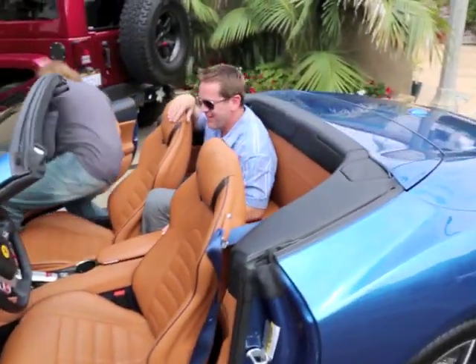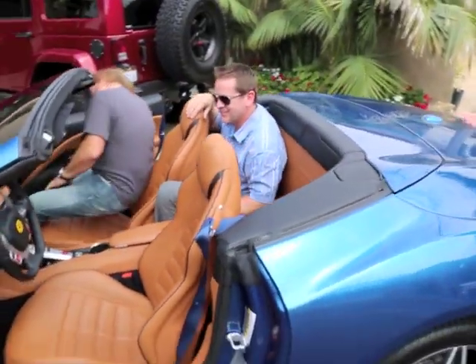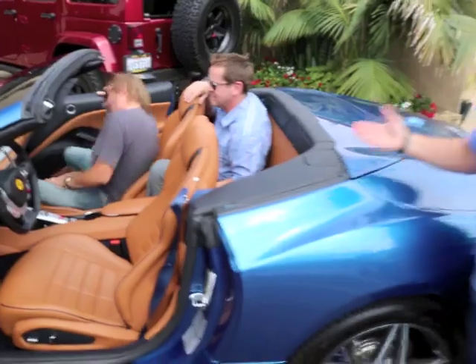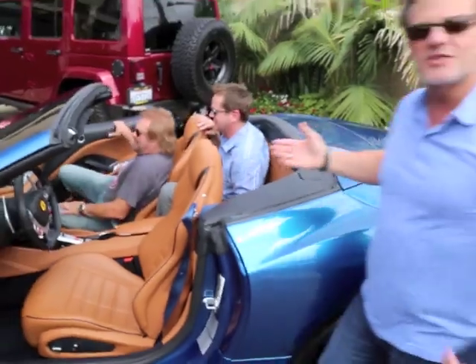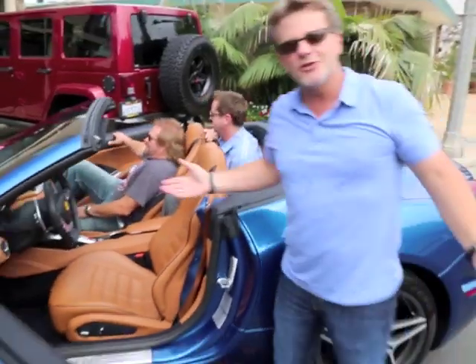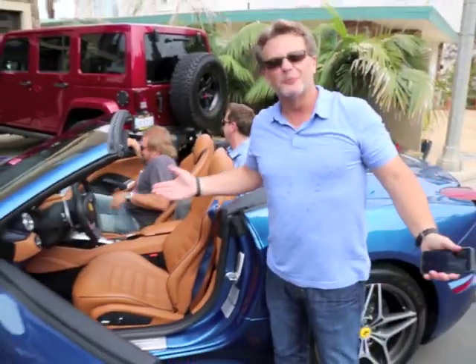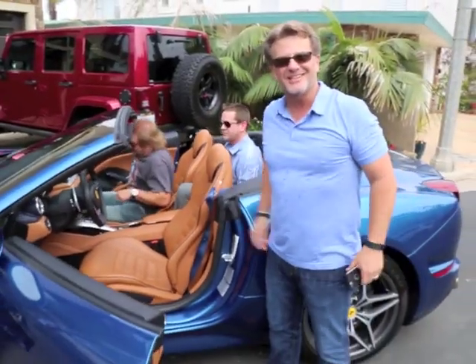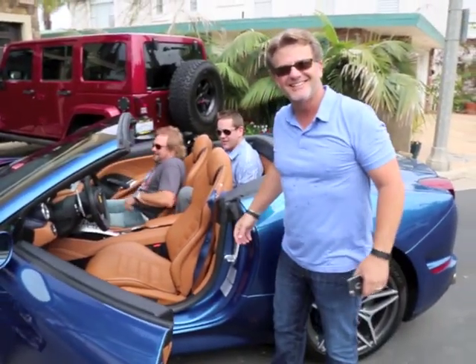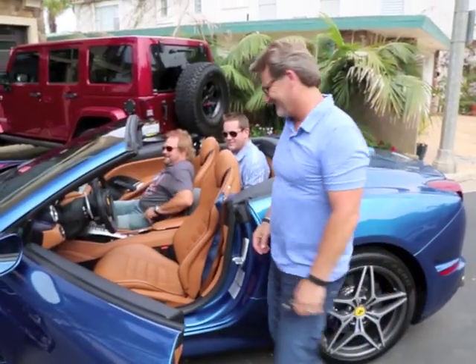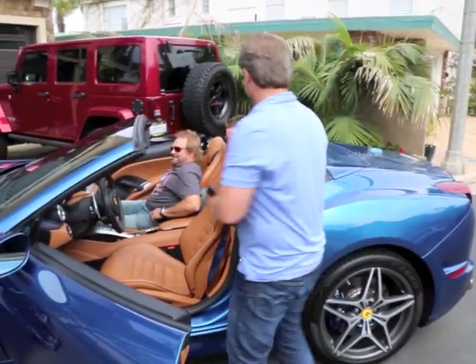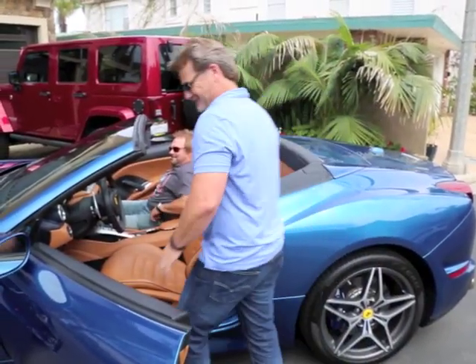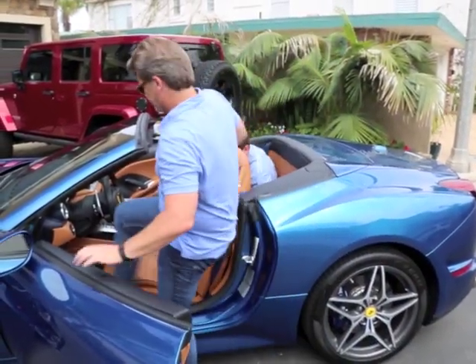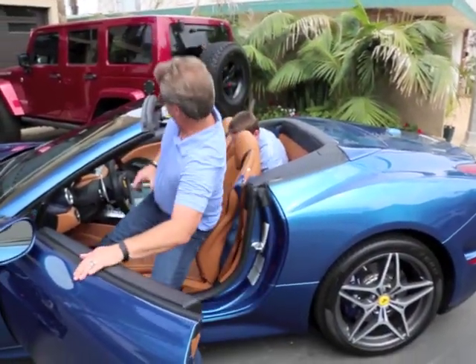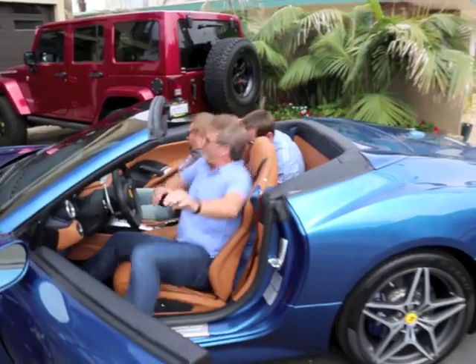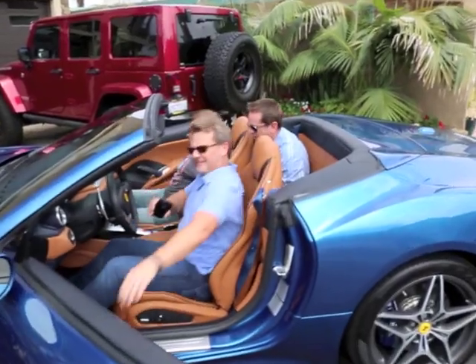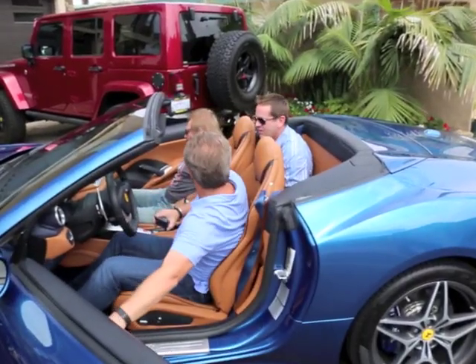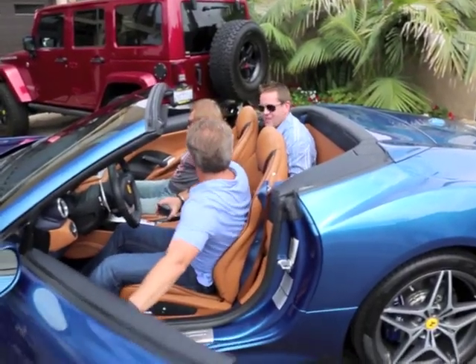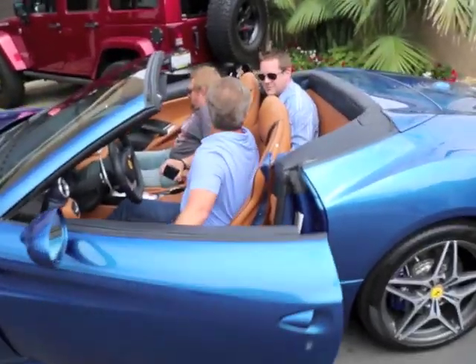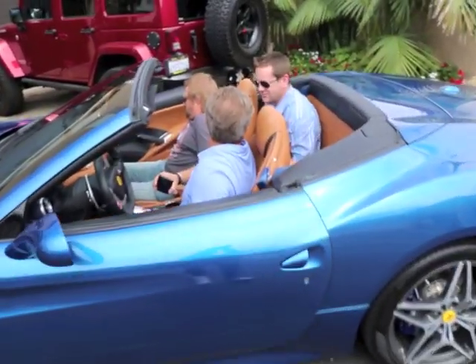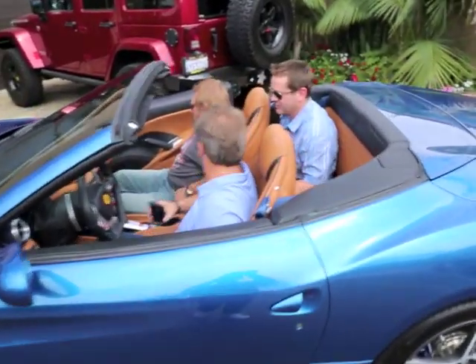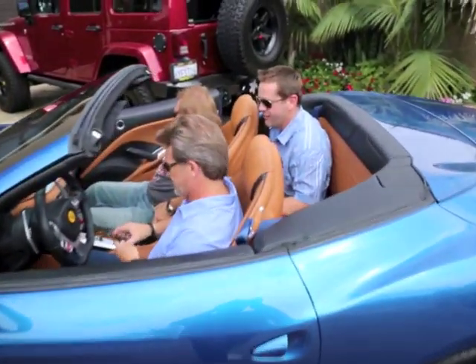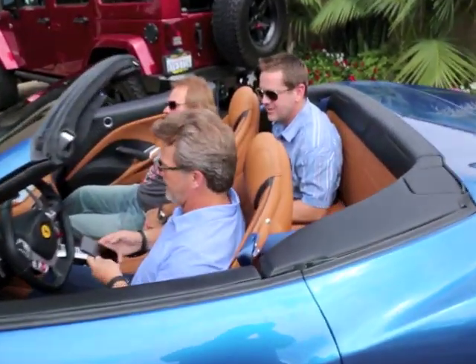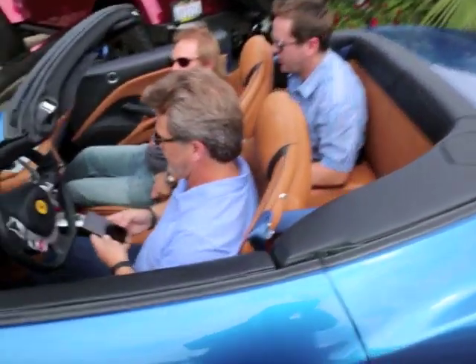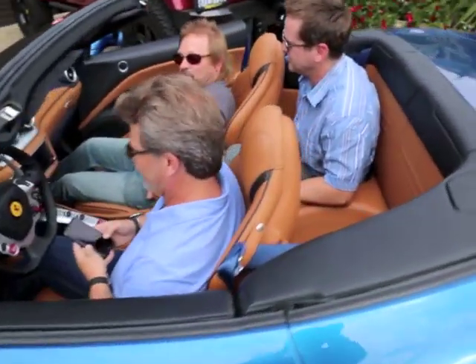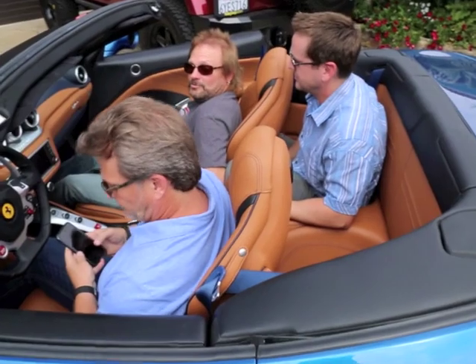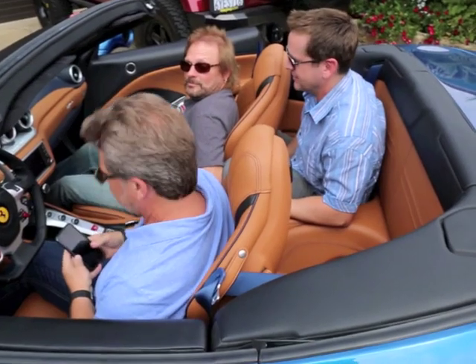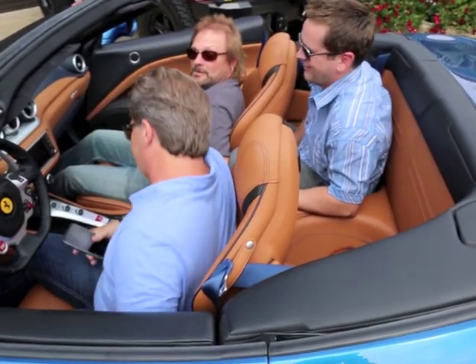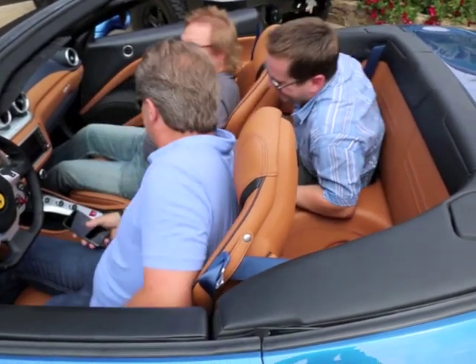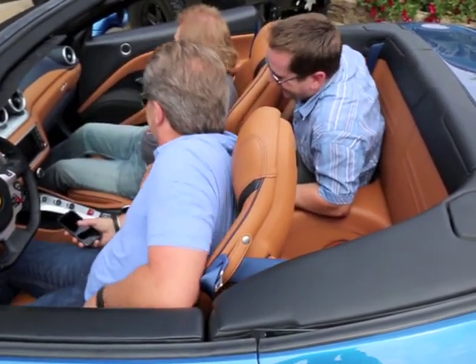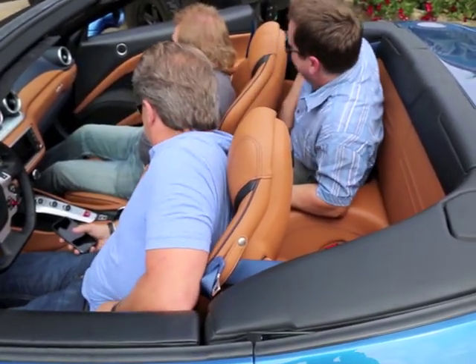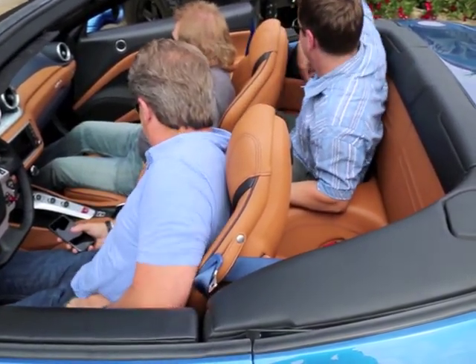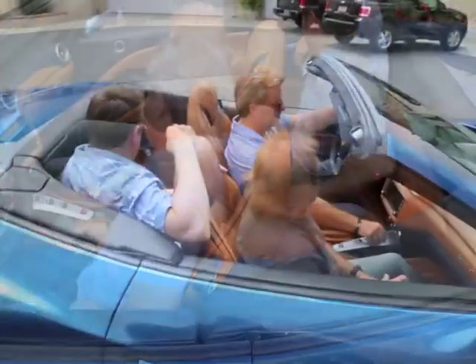The critics said it was an unusable rear seat. Comfortable? That's as far as the seat goes up, dude. I swear to God.